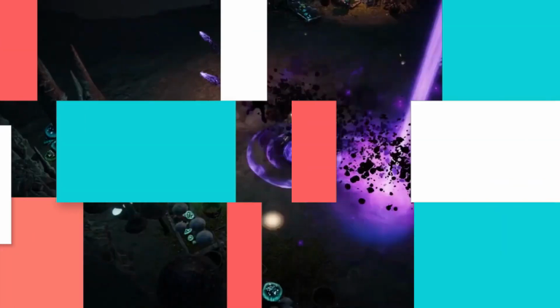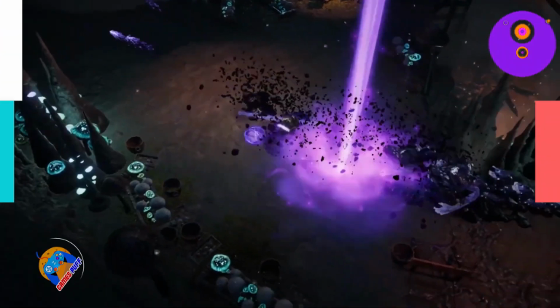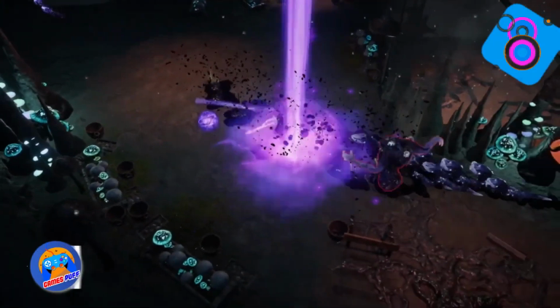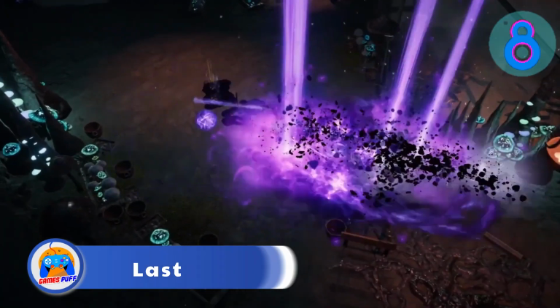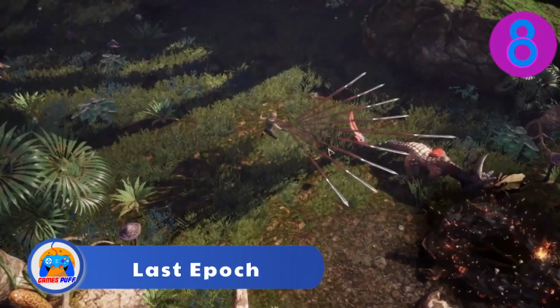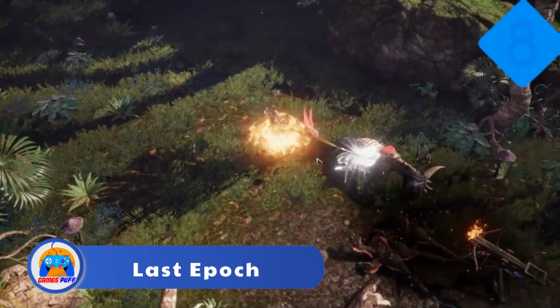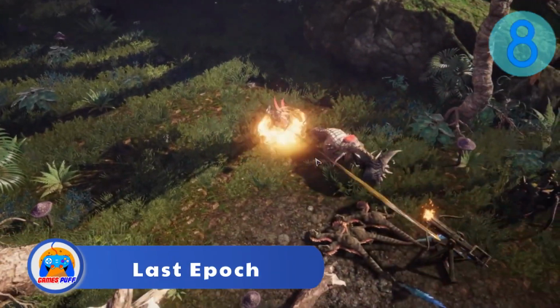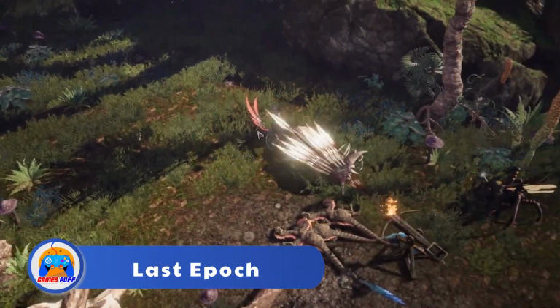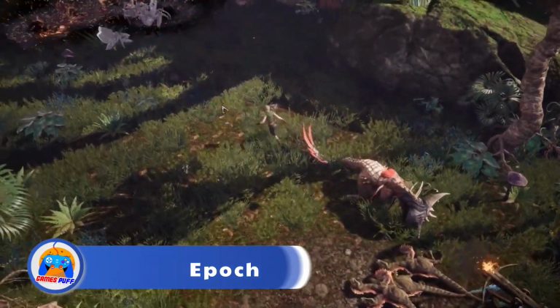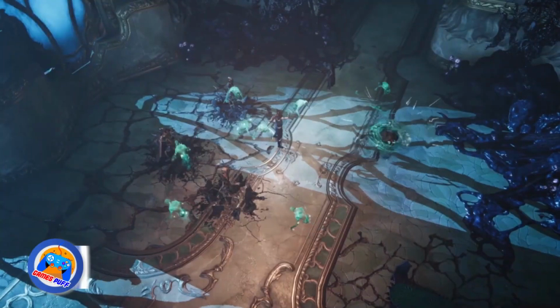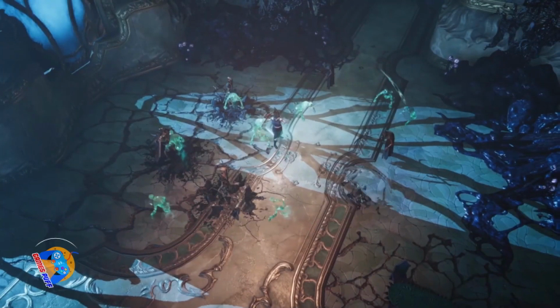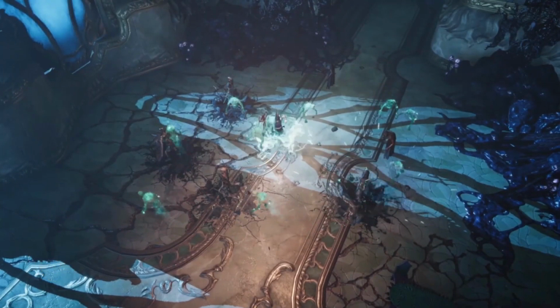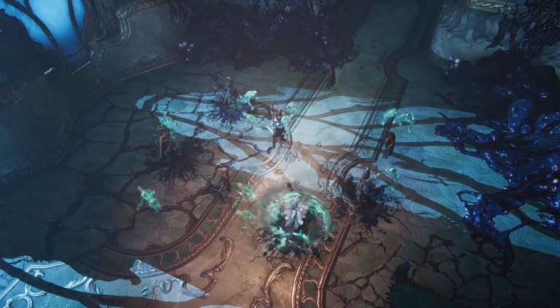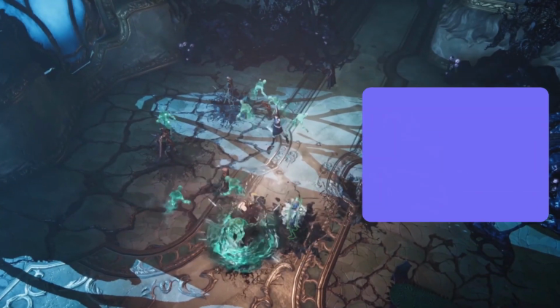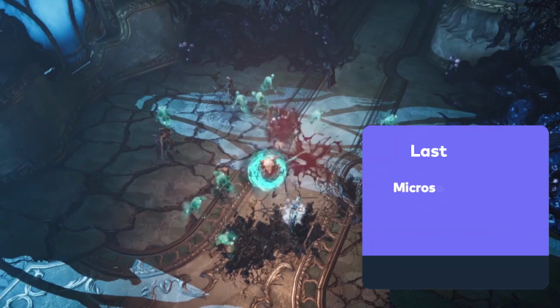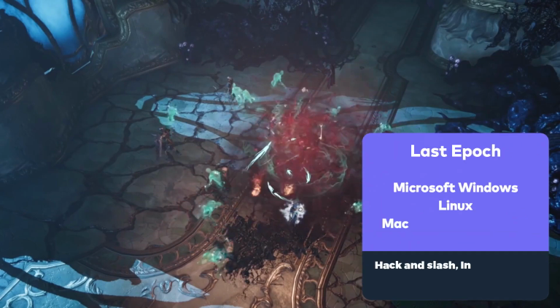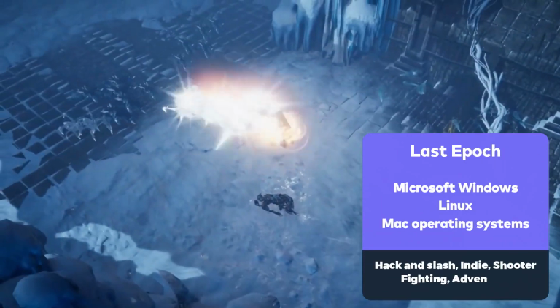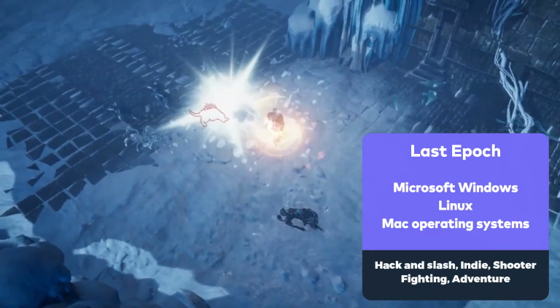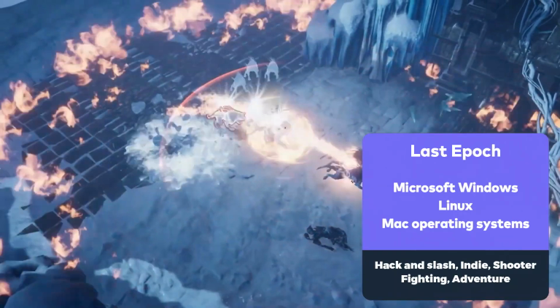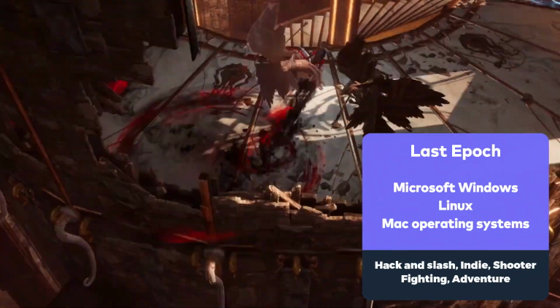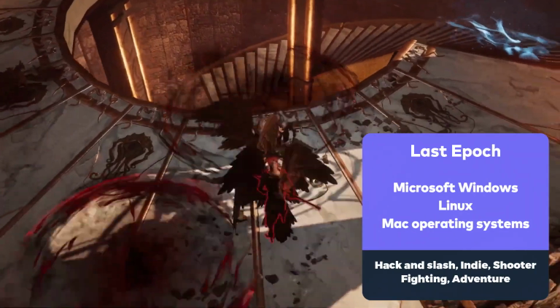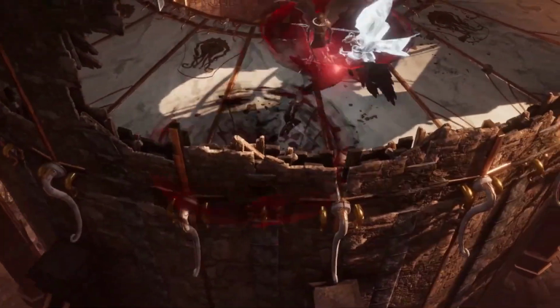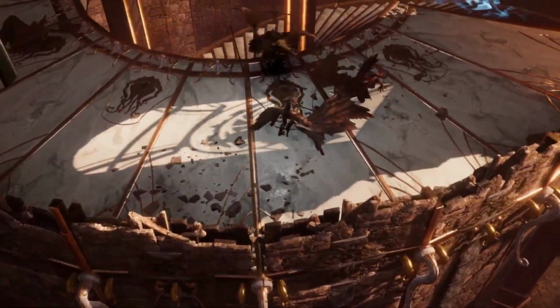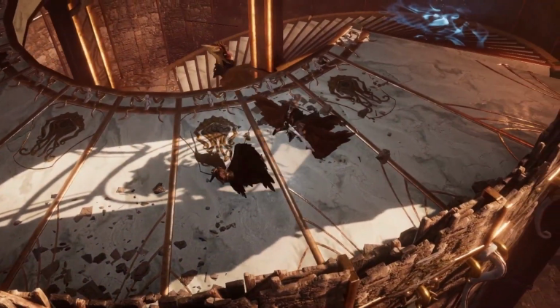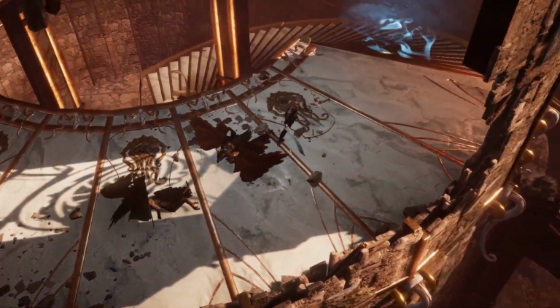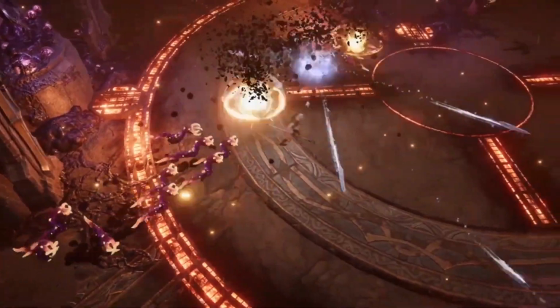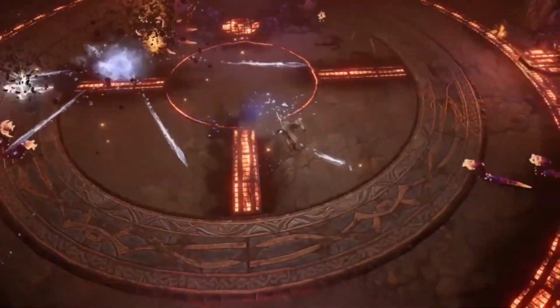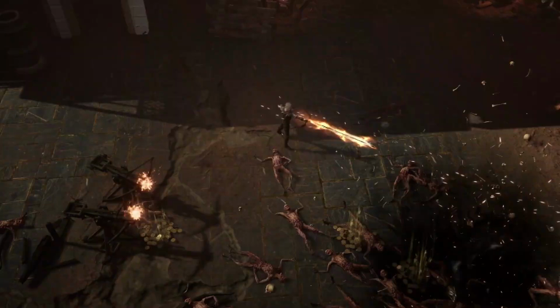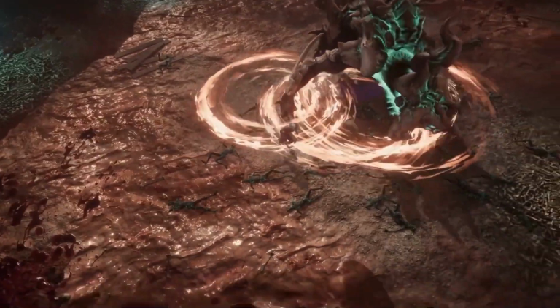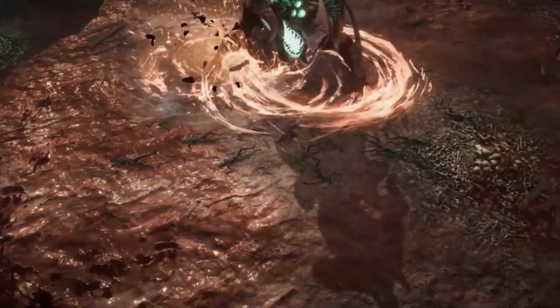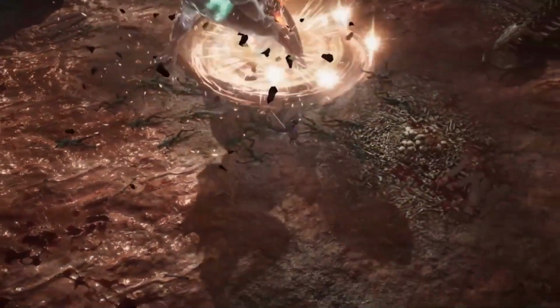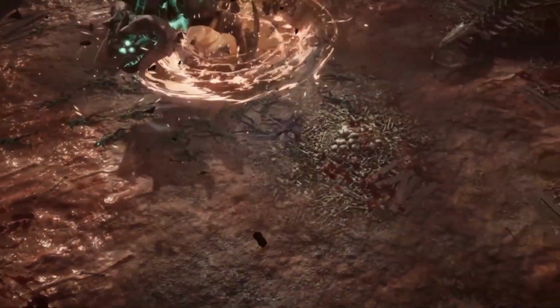Number 8: We have Last Epoch. Last Epoch's universe has secretive settings, factions fighting for power, and randomized item drops. After choosing a base class, players may specialize in one of three masterclasses with additional talents for distinct playstyles.